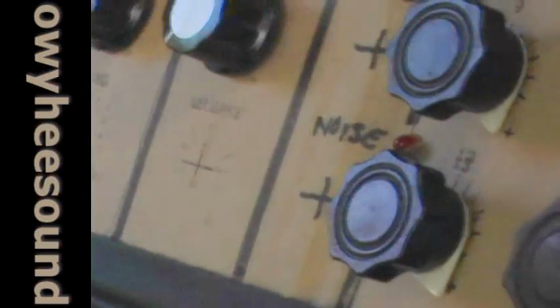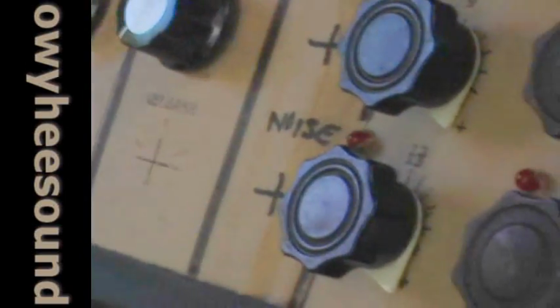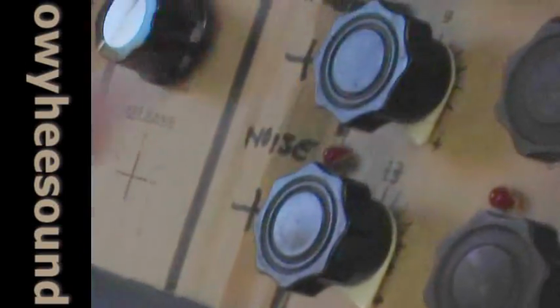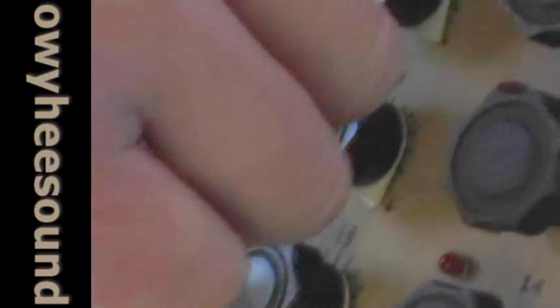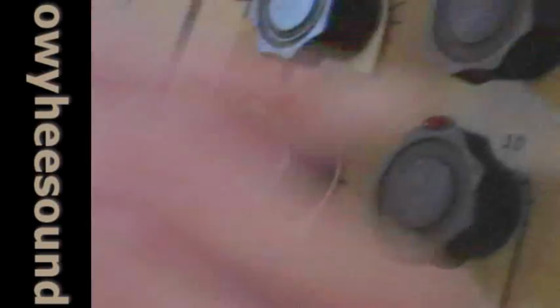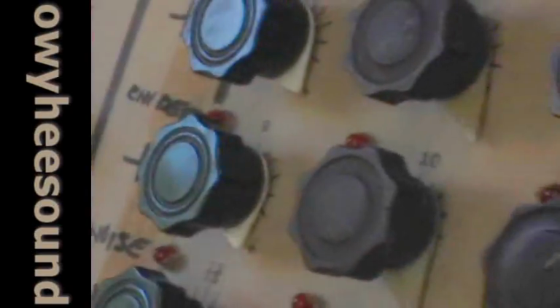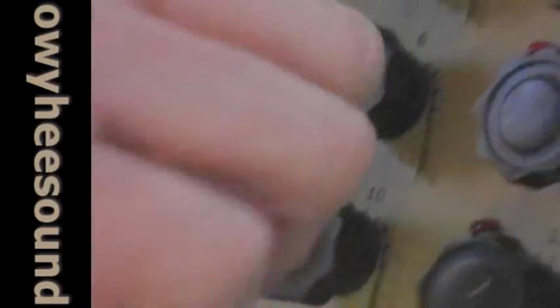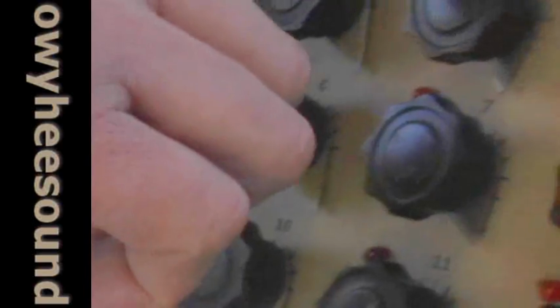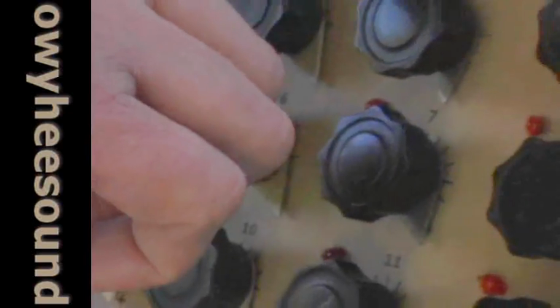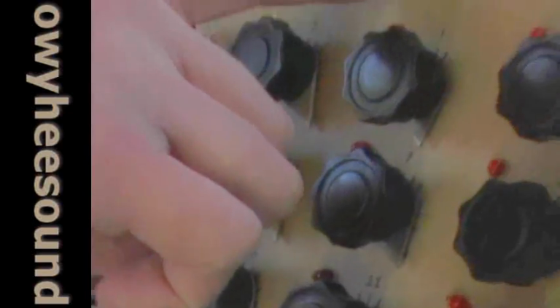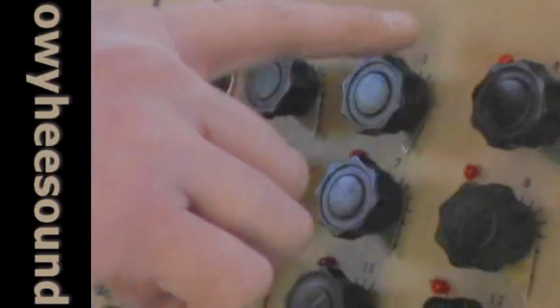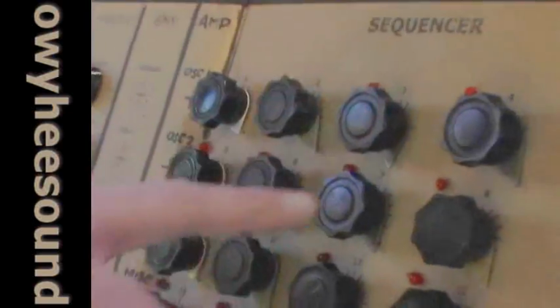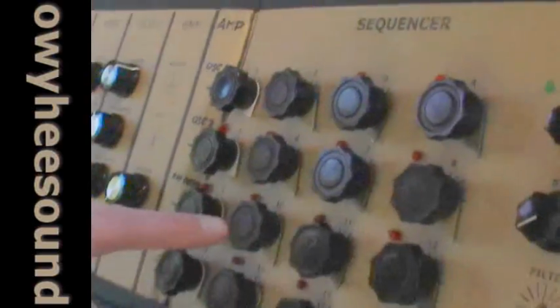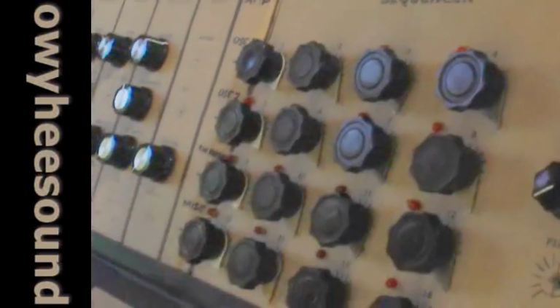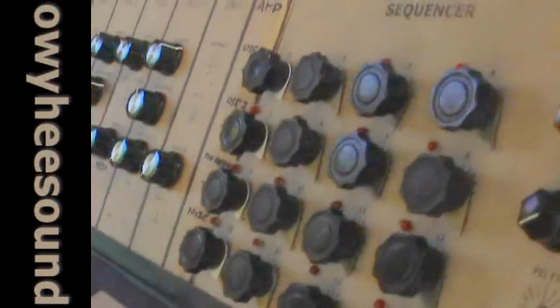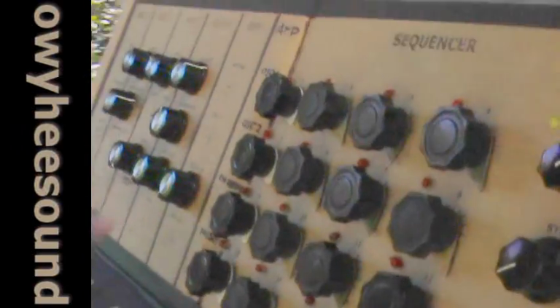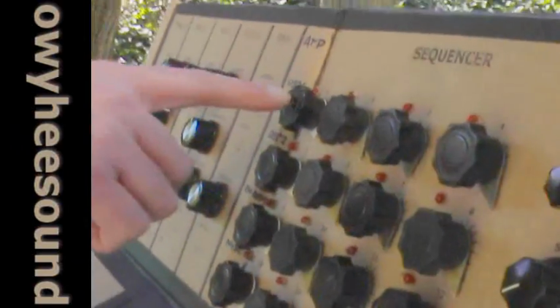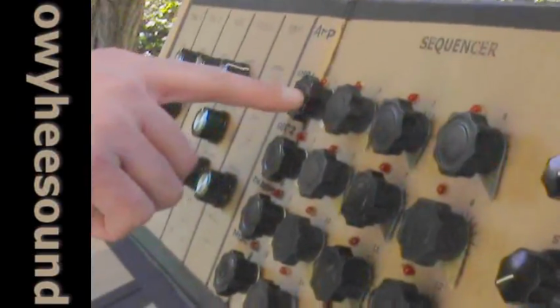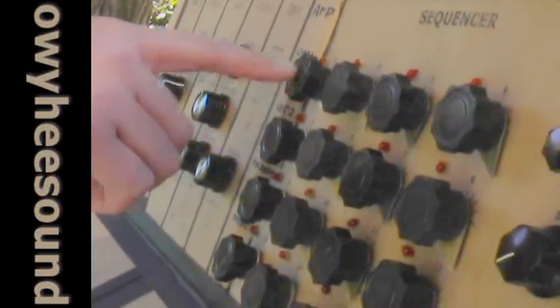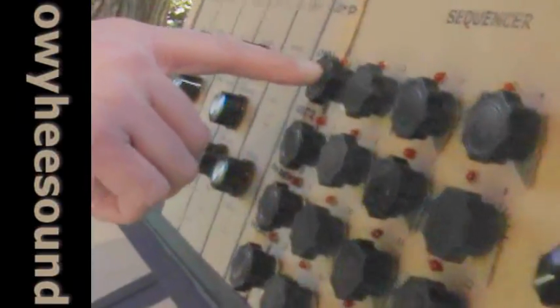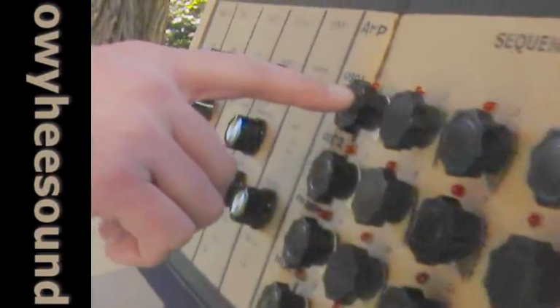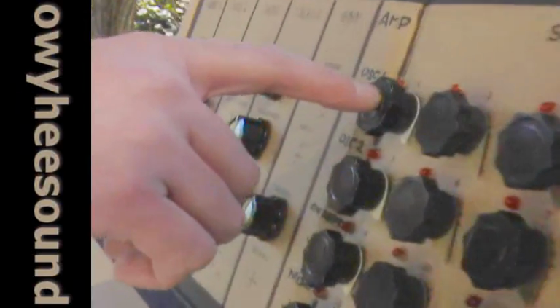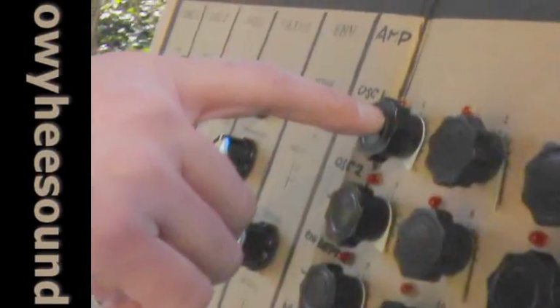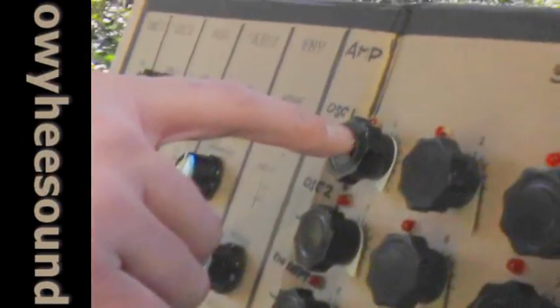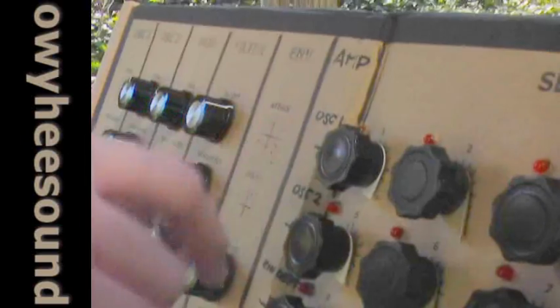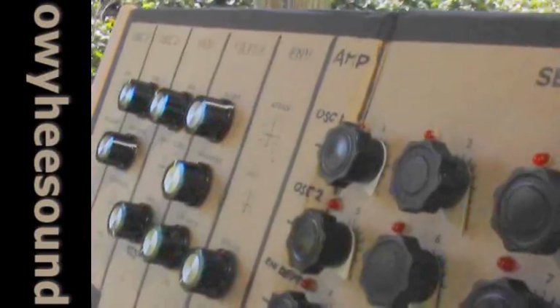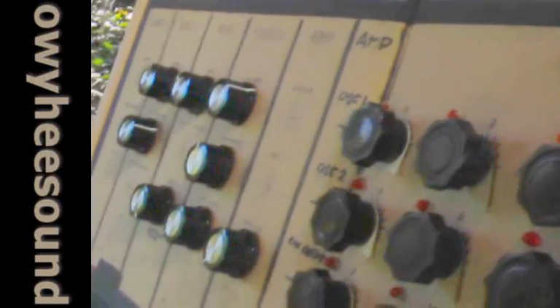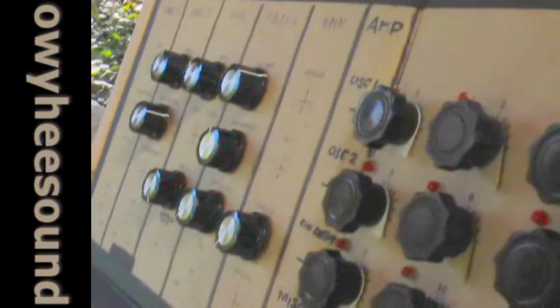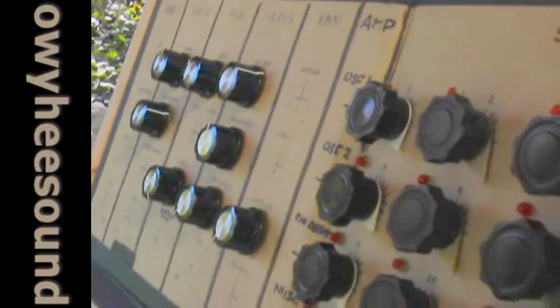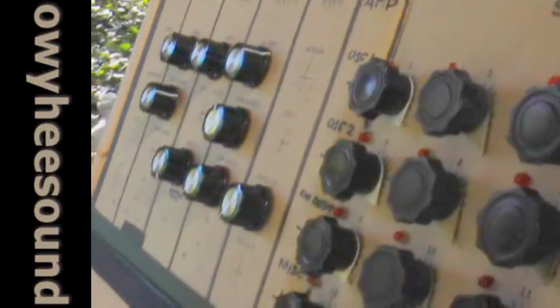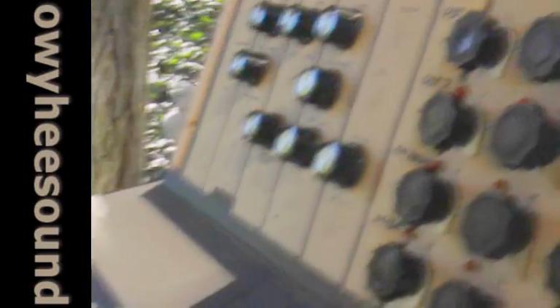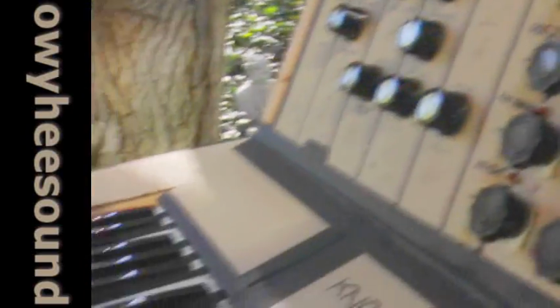The last section on this synthesizer is the 16-step sequencer. These, of course, are just voltages out, and it kind of works like this.